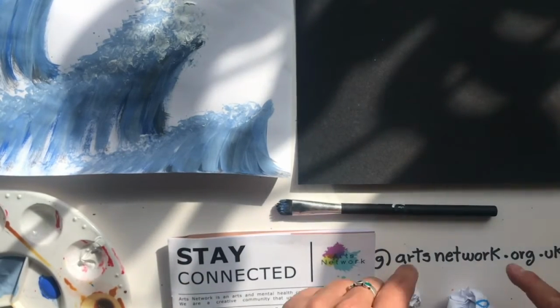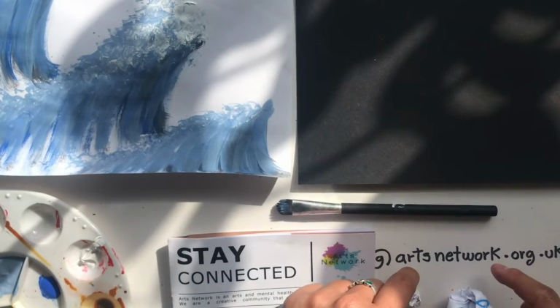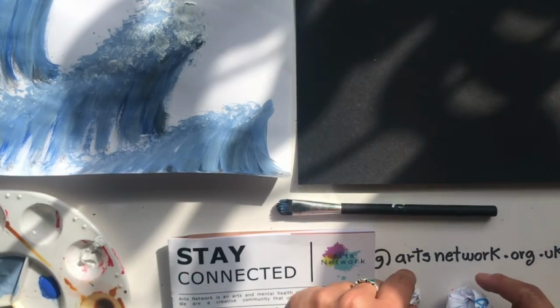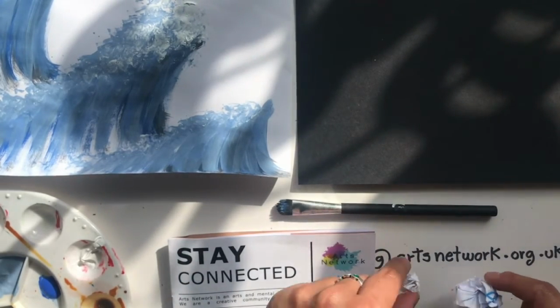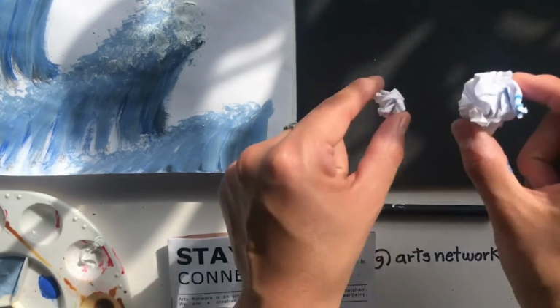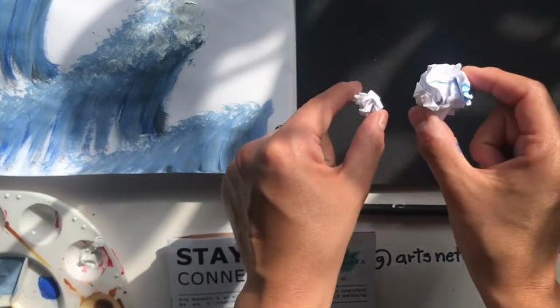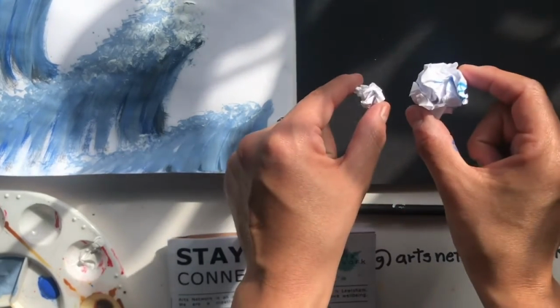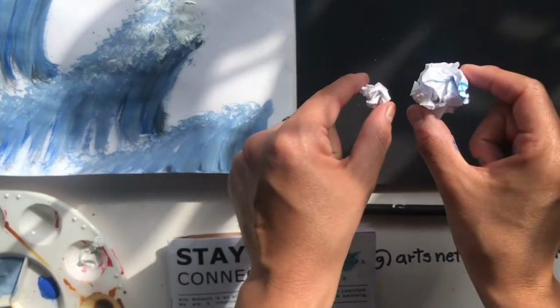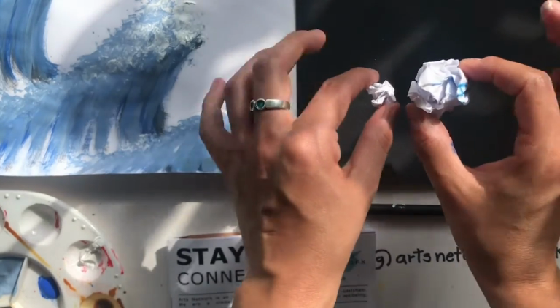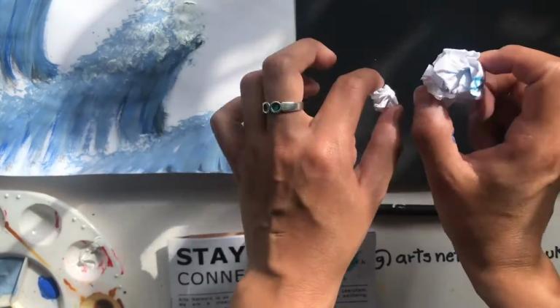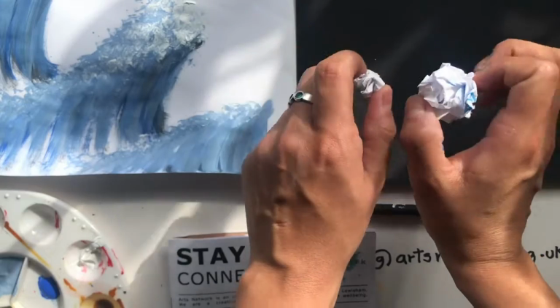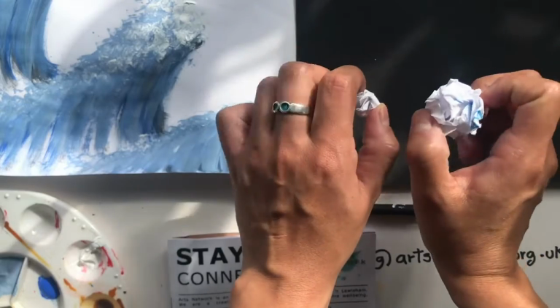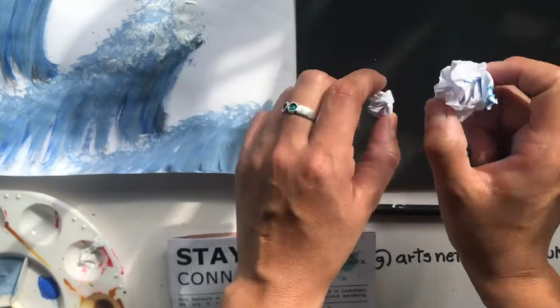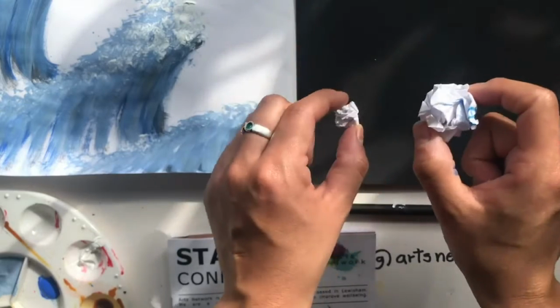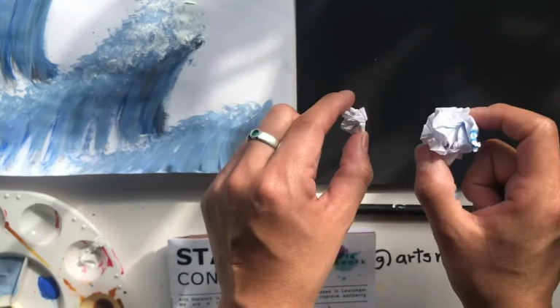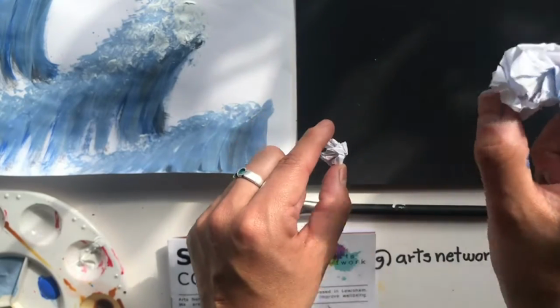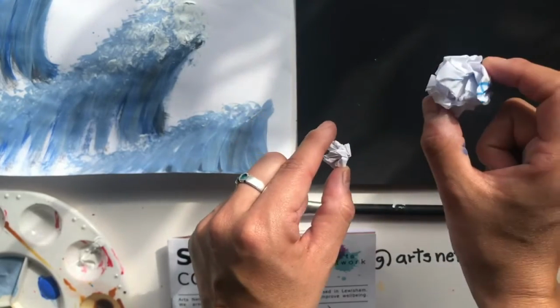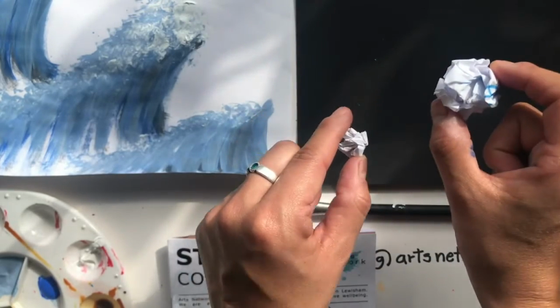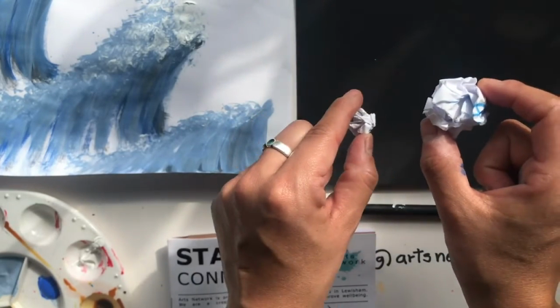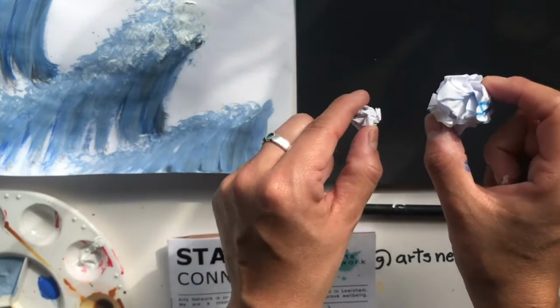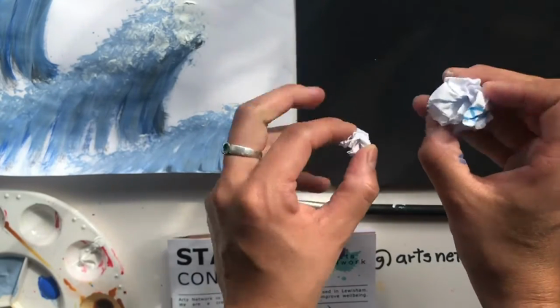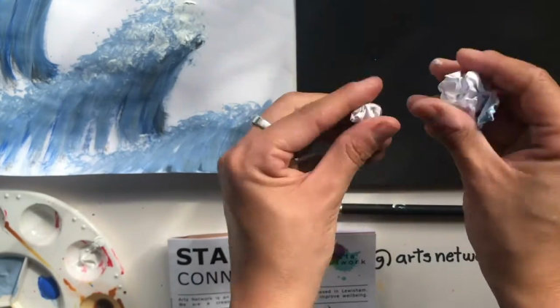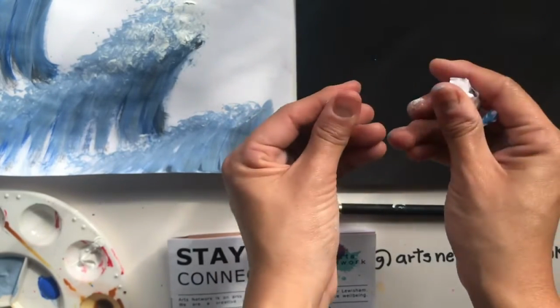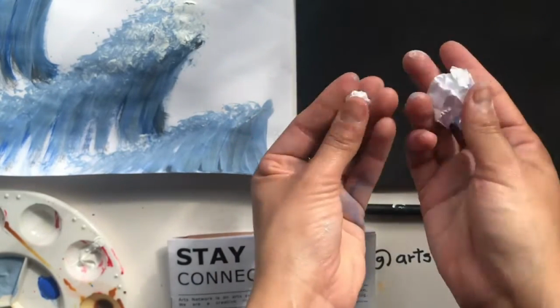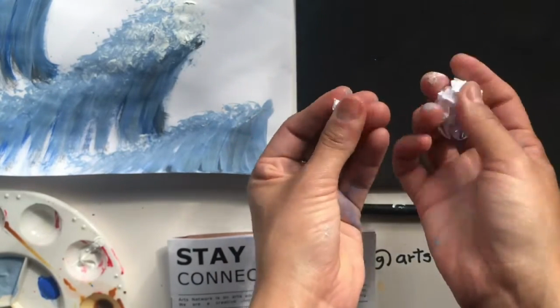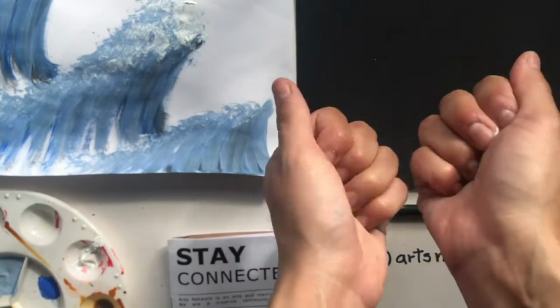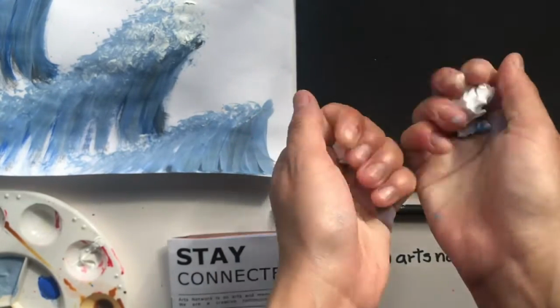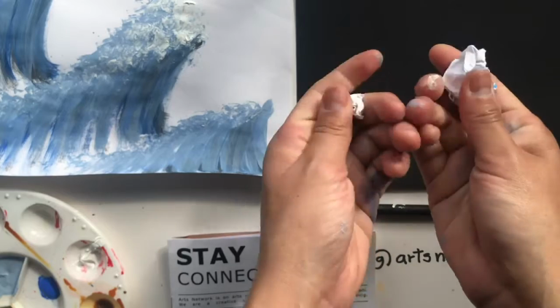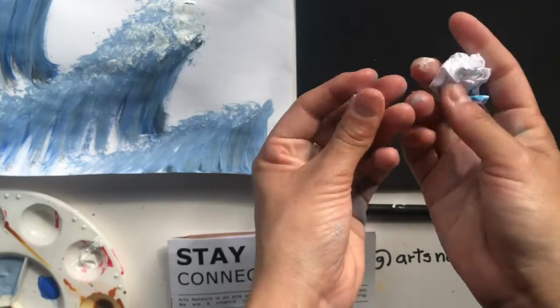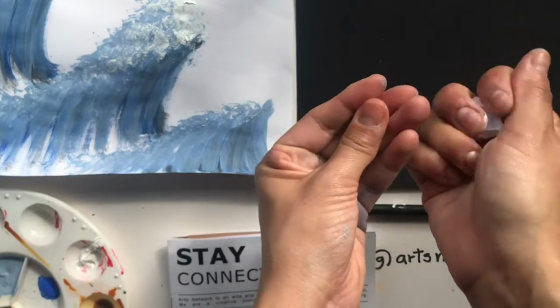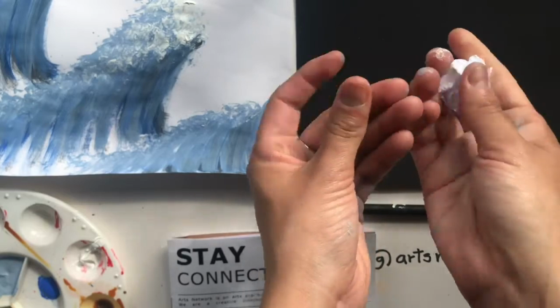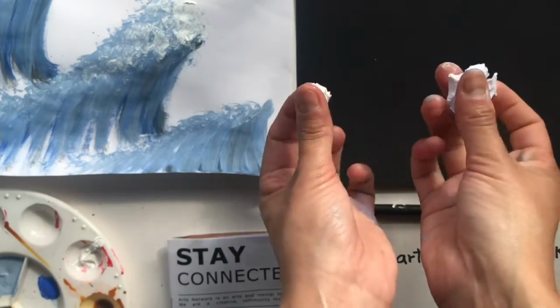You're also going to need two bits of scrunched paper — a big one and a little one. They're just paper that I've scrunched up.